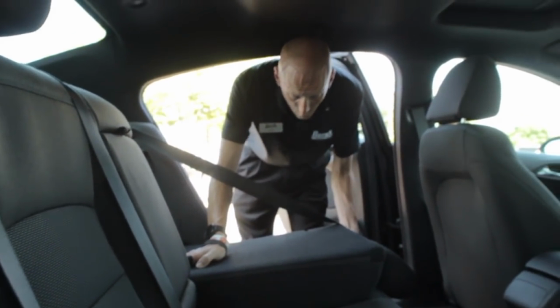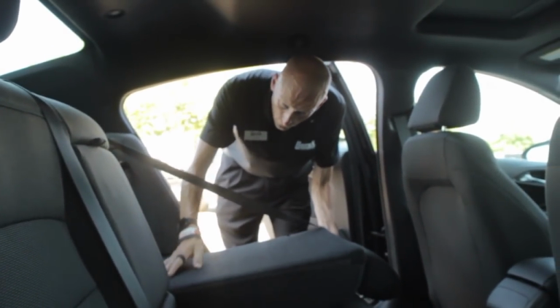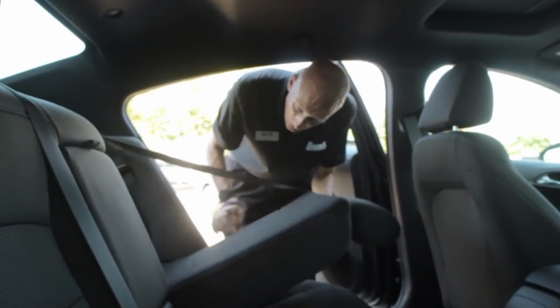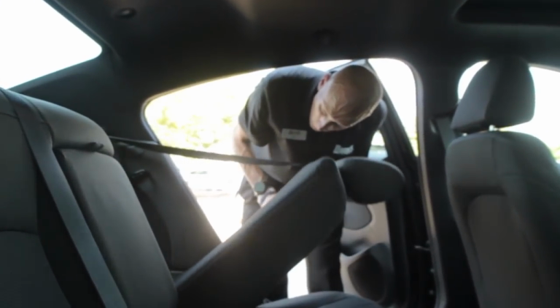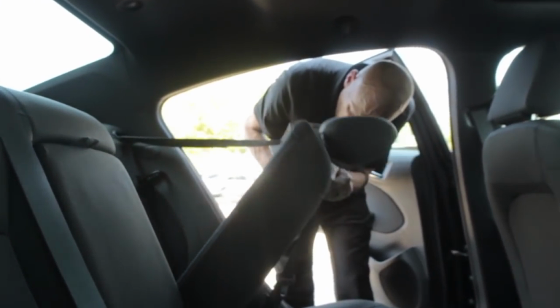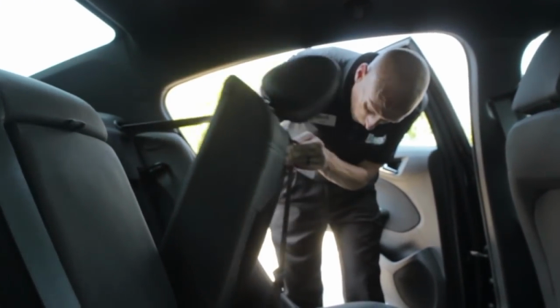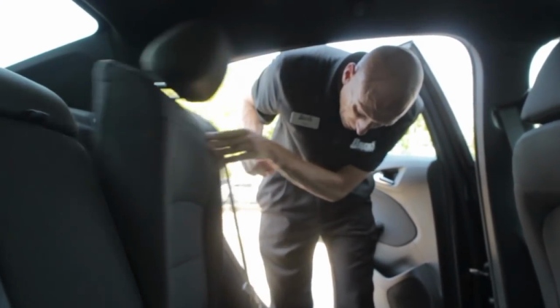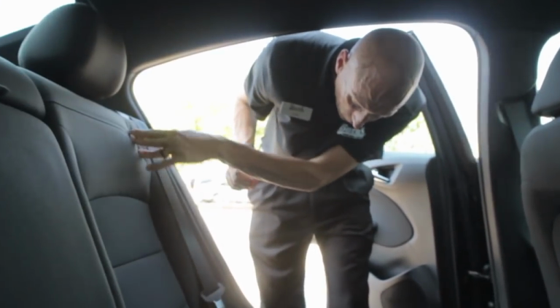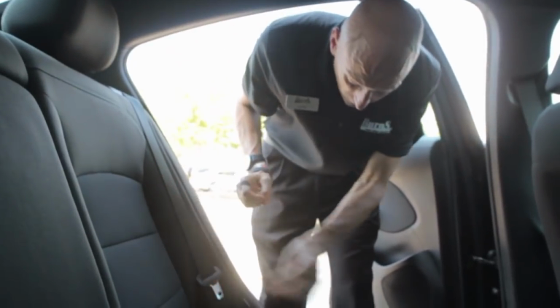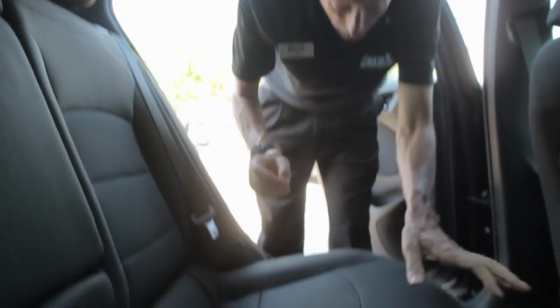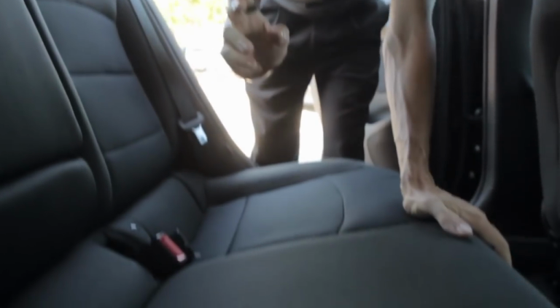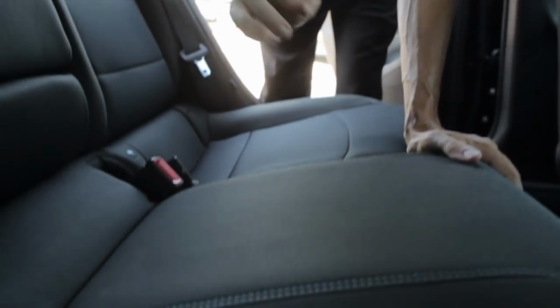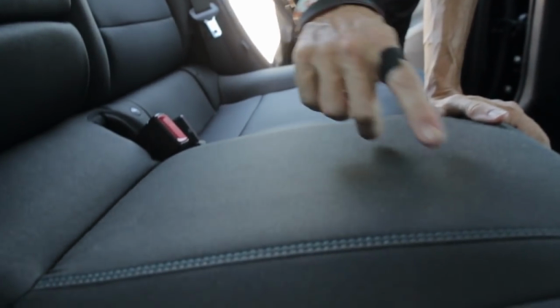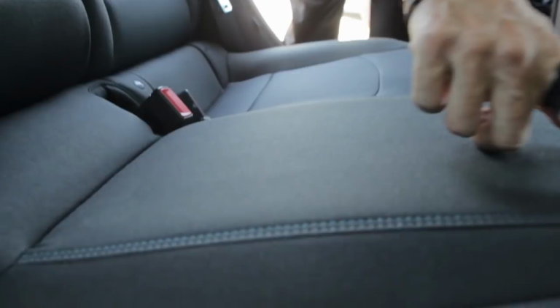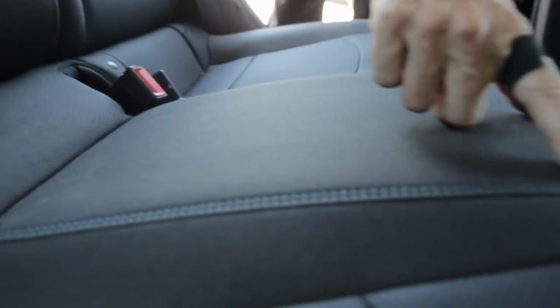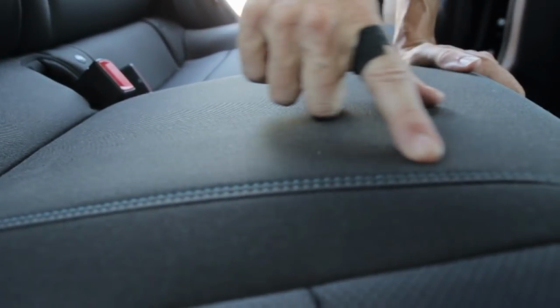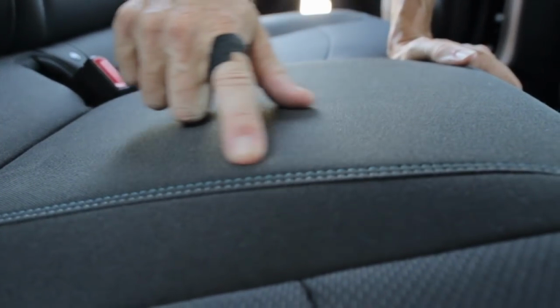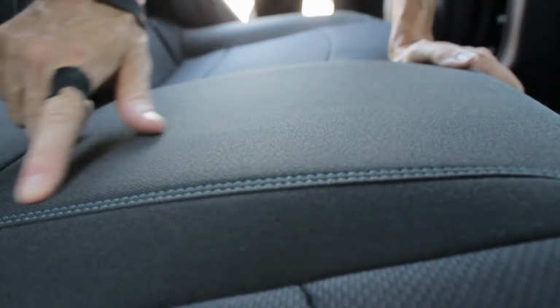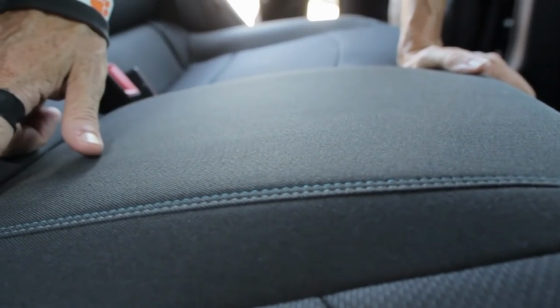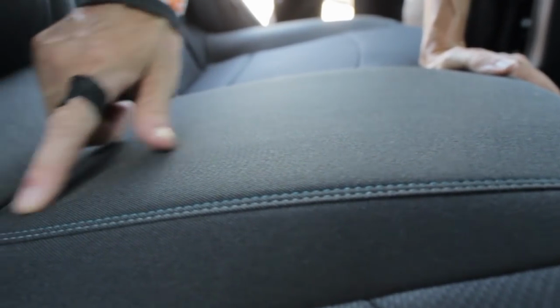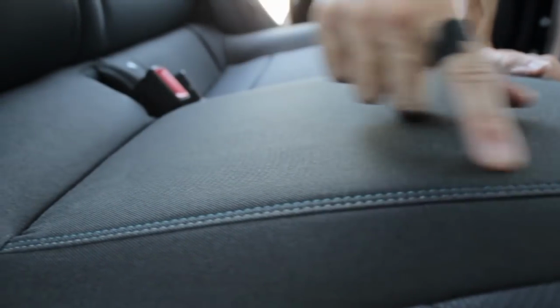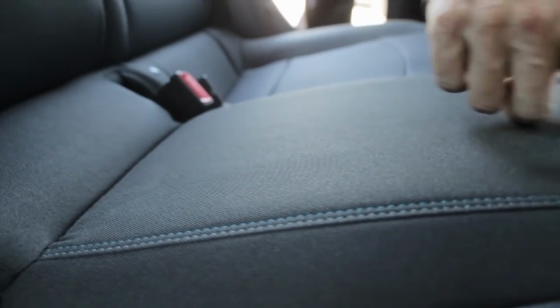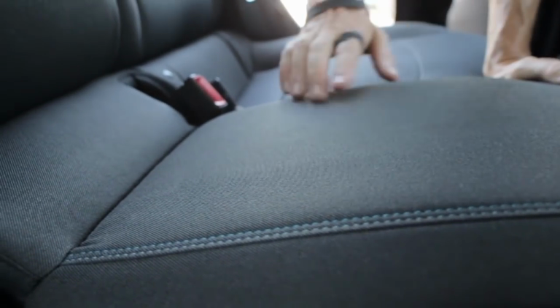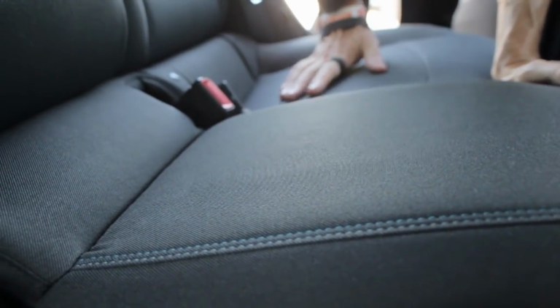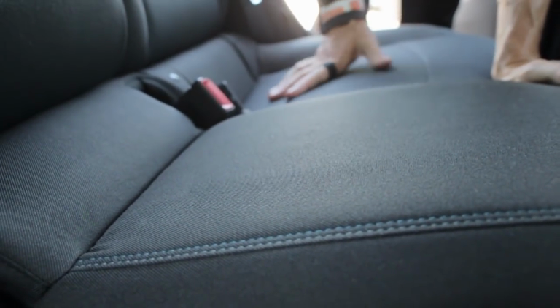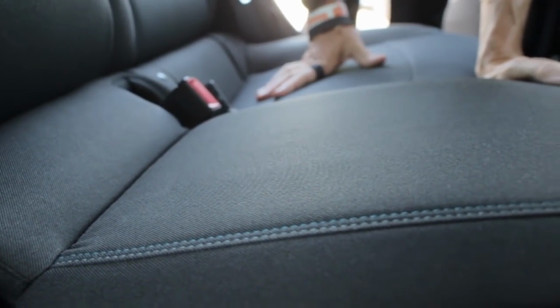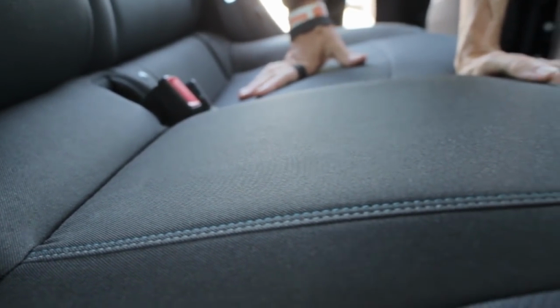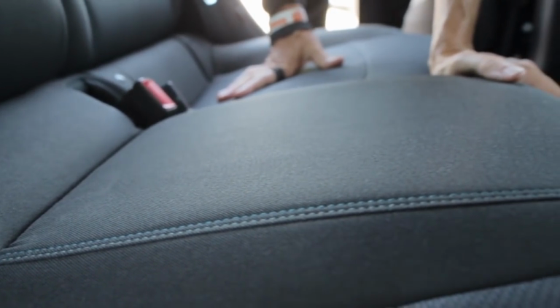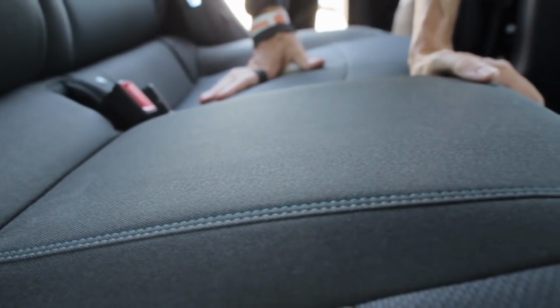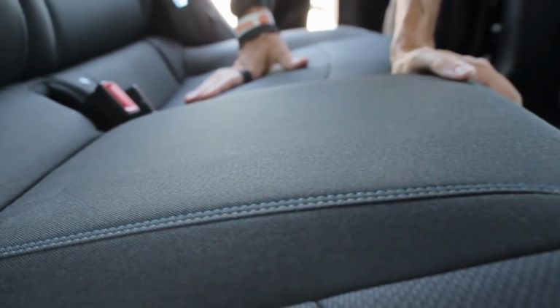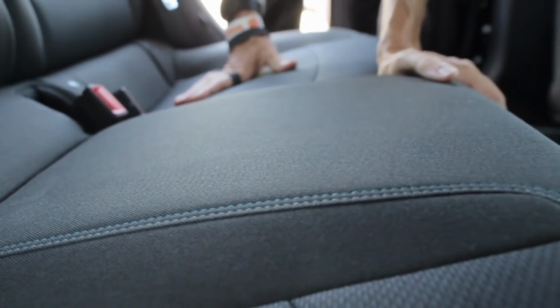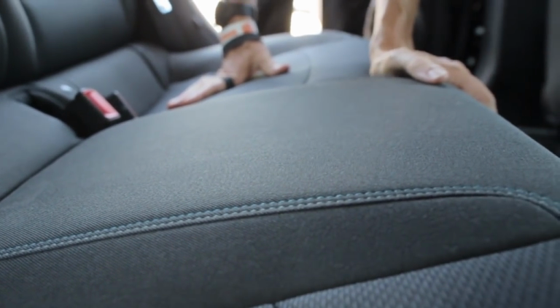One feature I want to point out before we get to the front is the blue stitching located on these seats — I think that's an awesome feature.